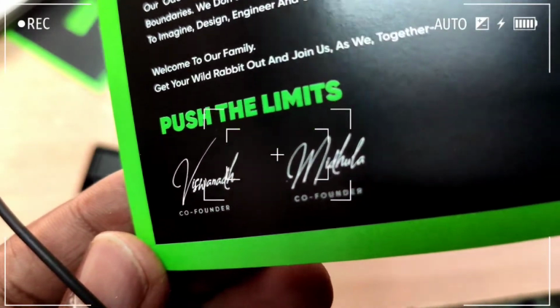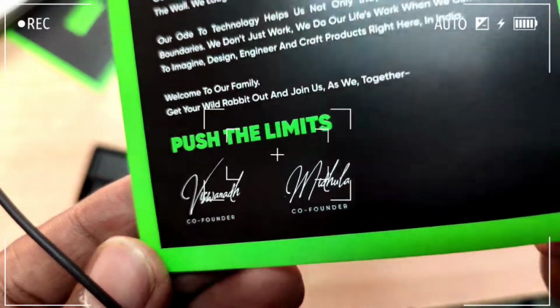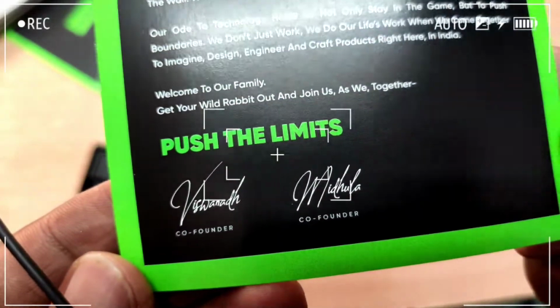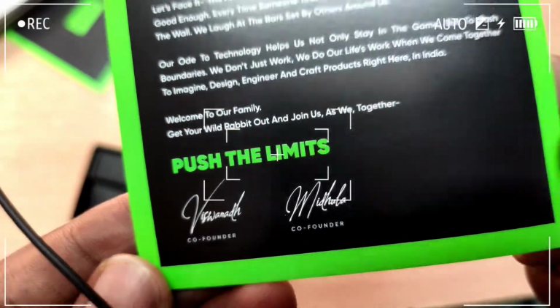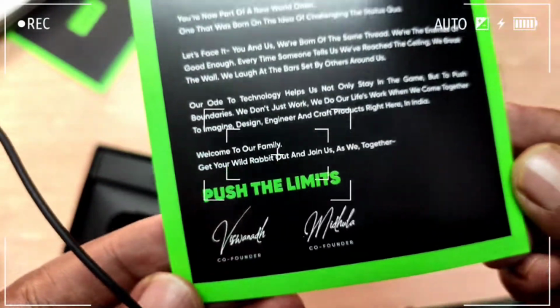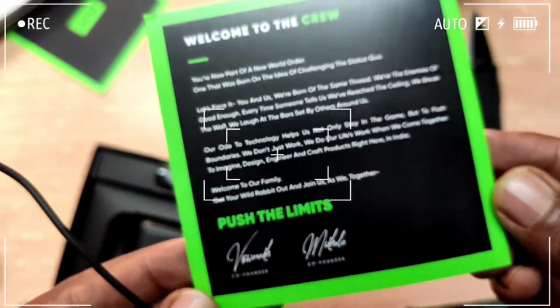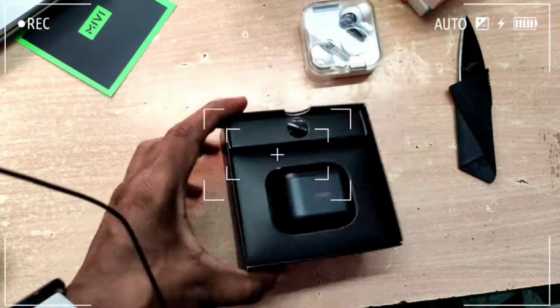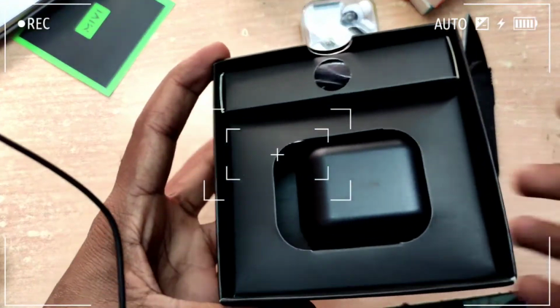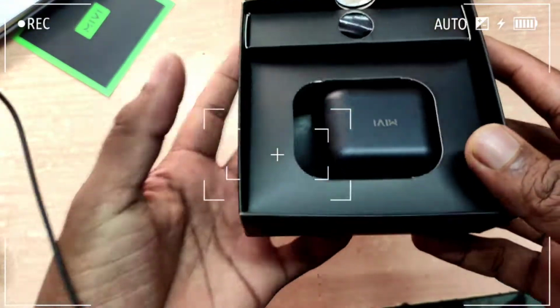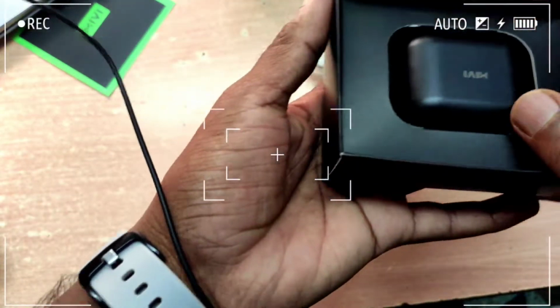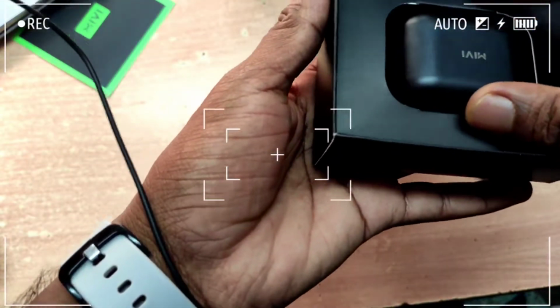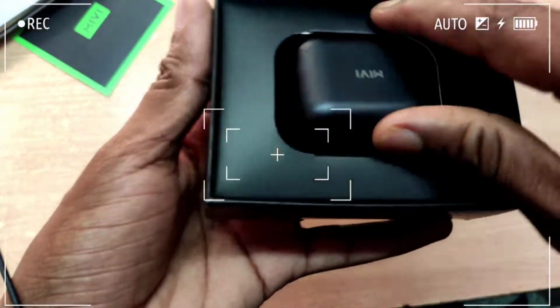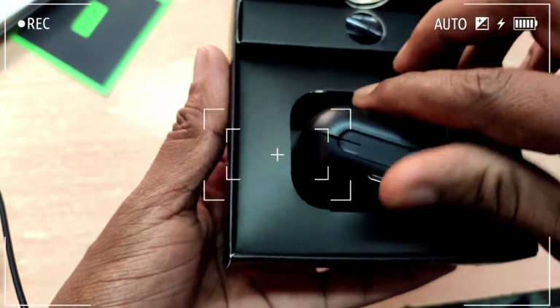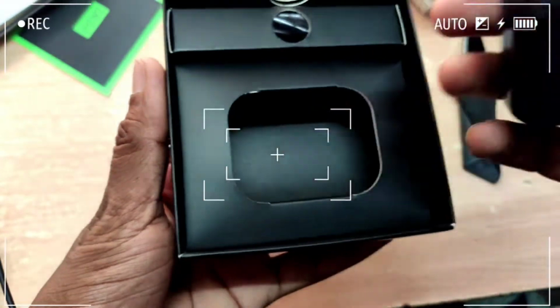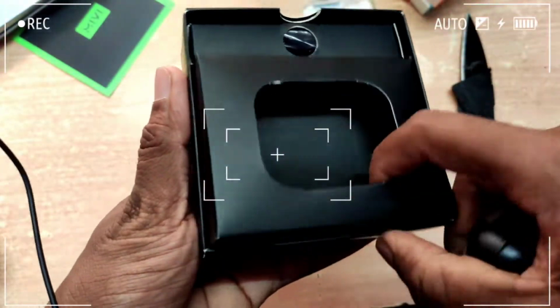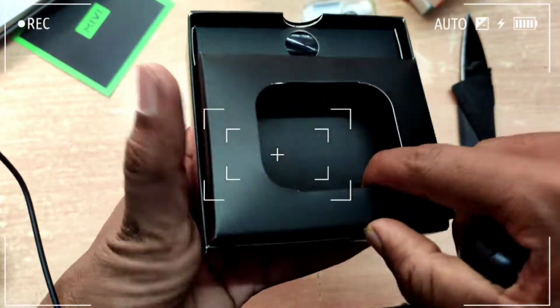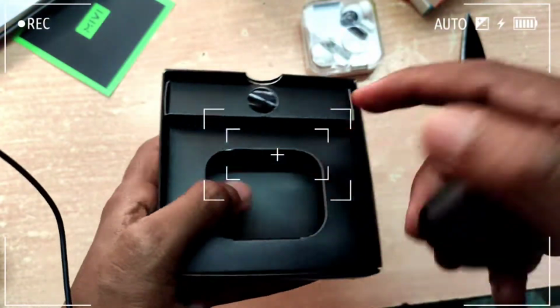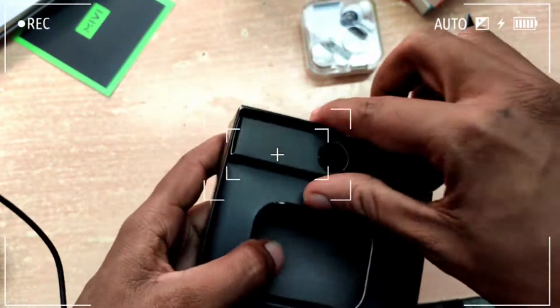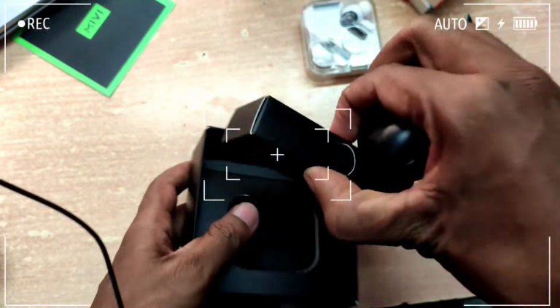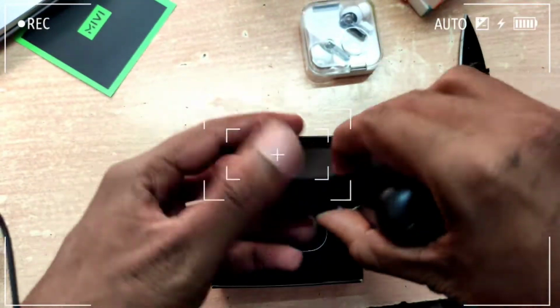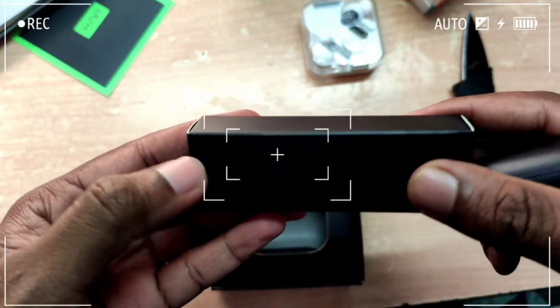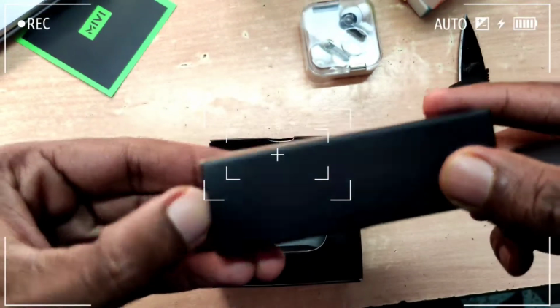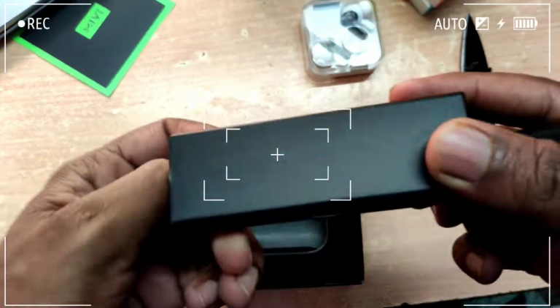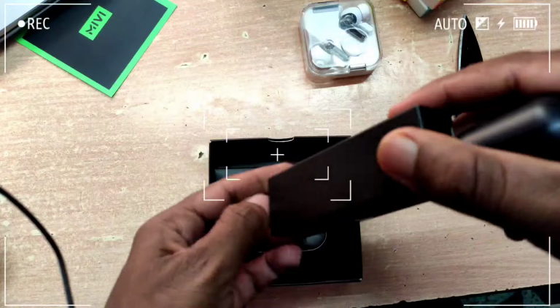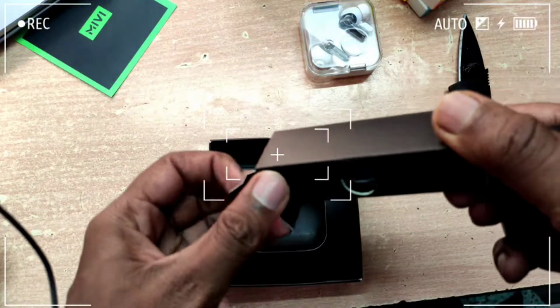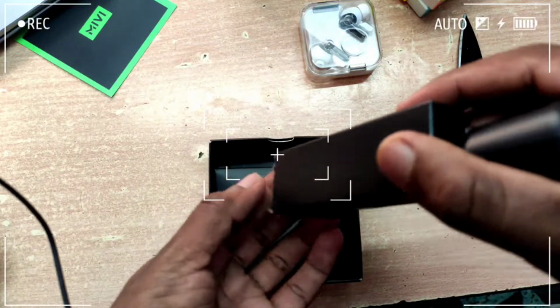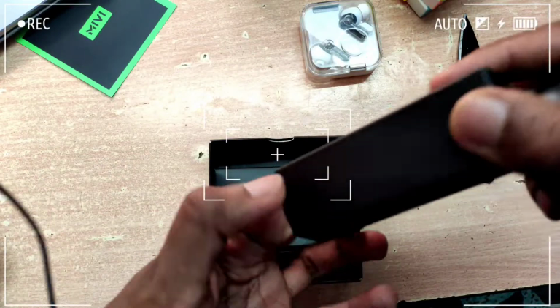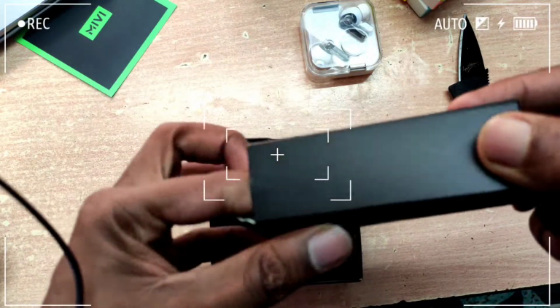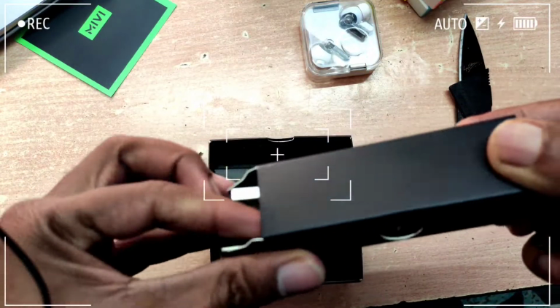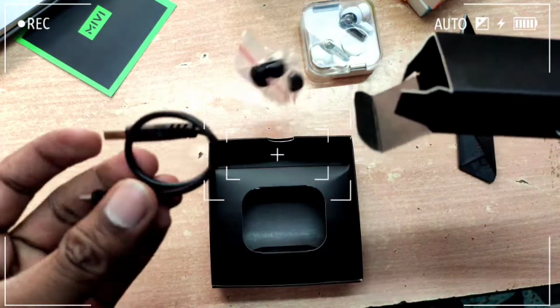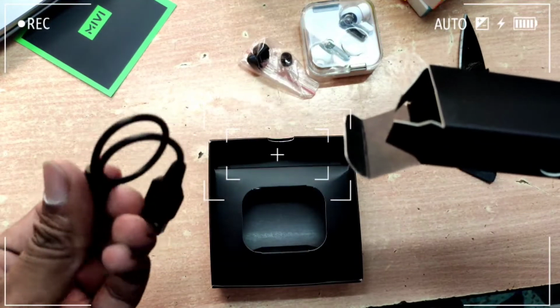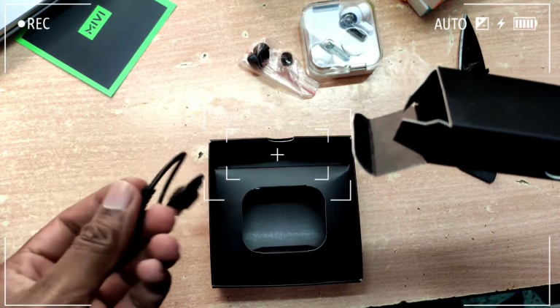There are two items here — we are going to remove them. Let's see what's inside and prepare to go through the contents.